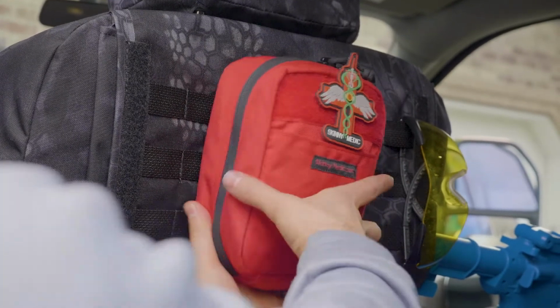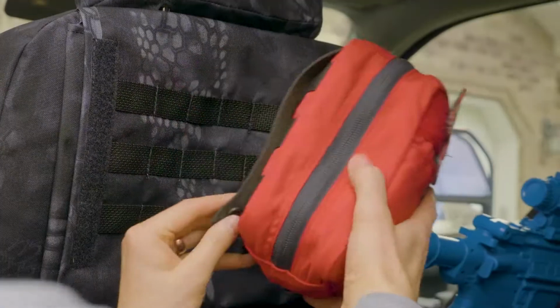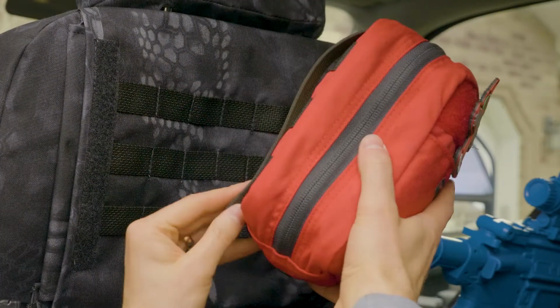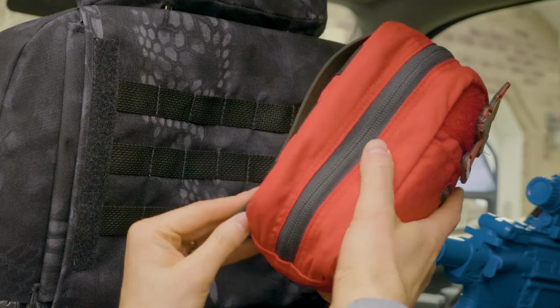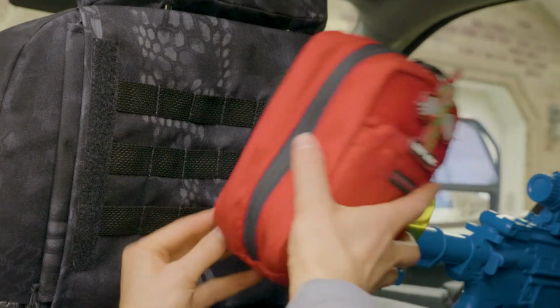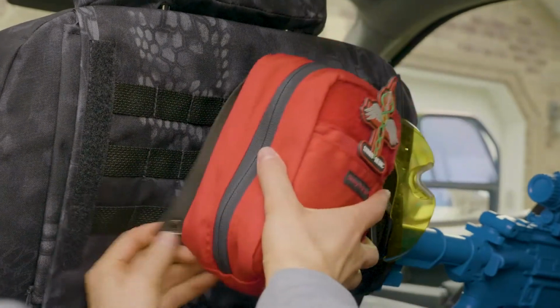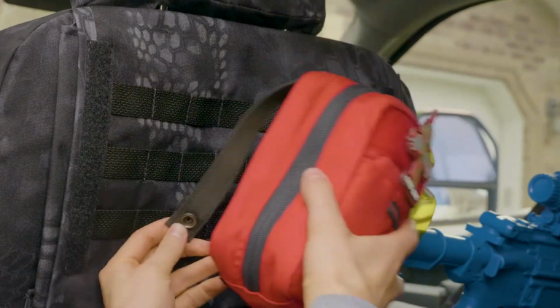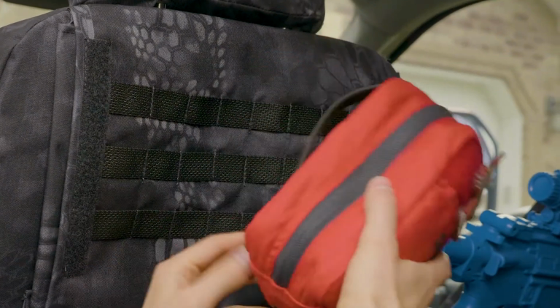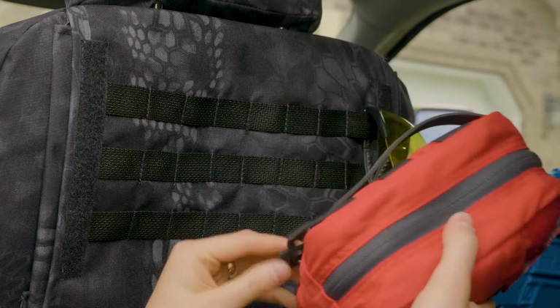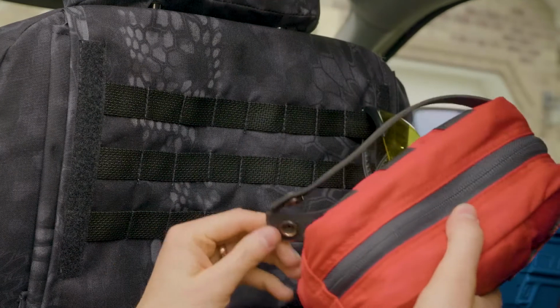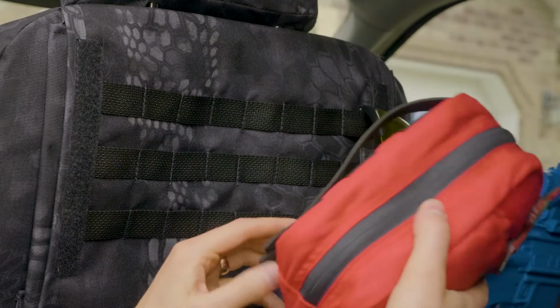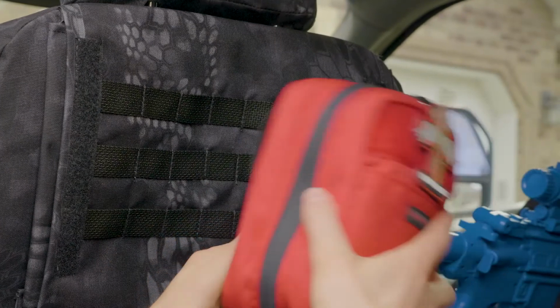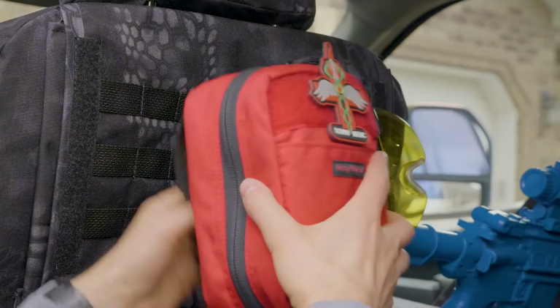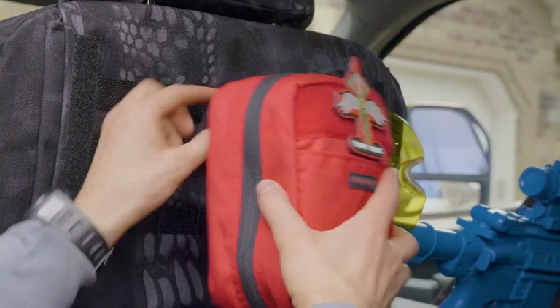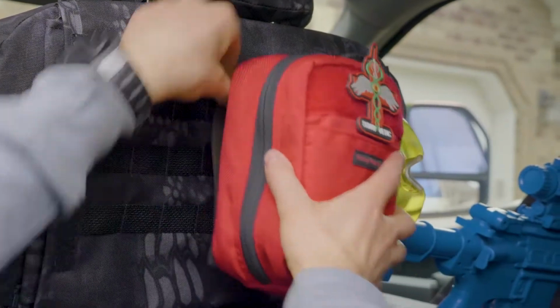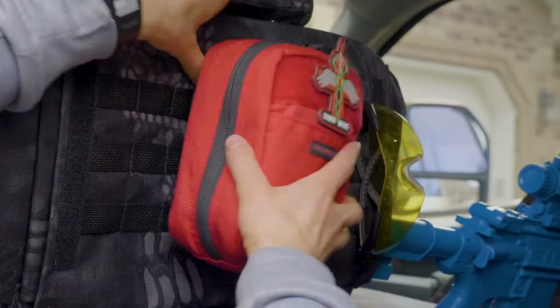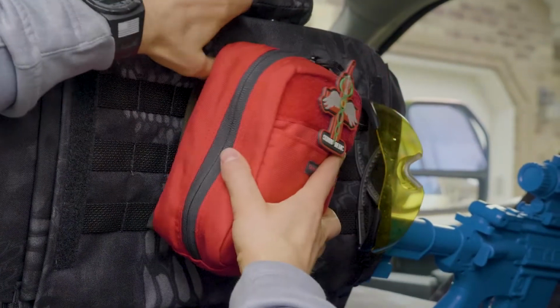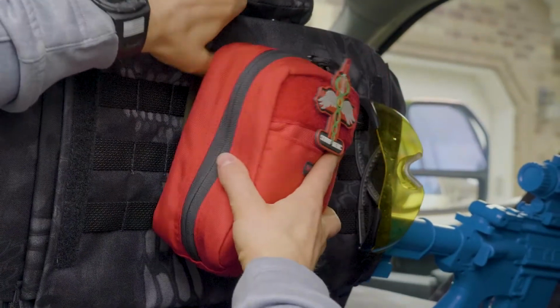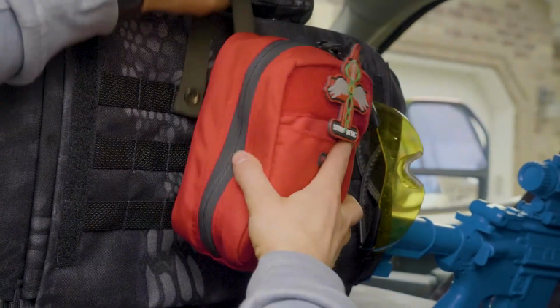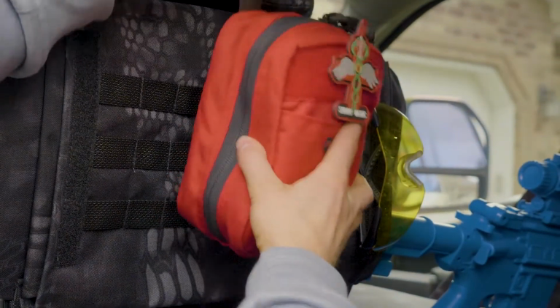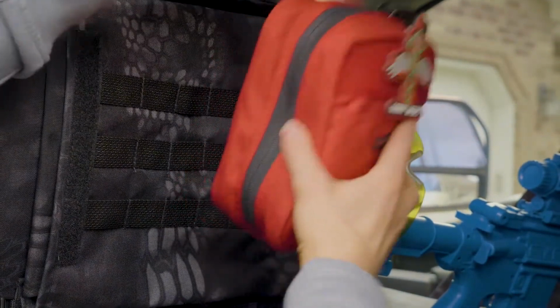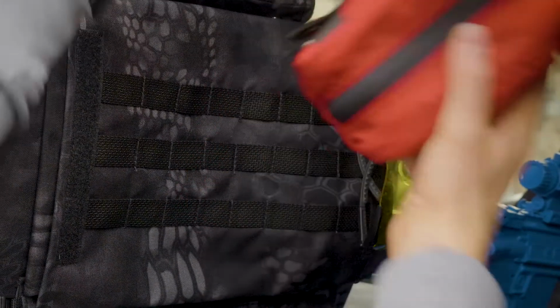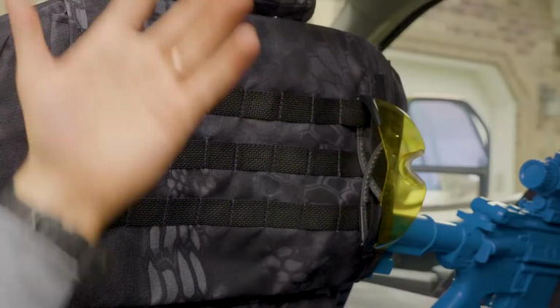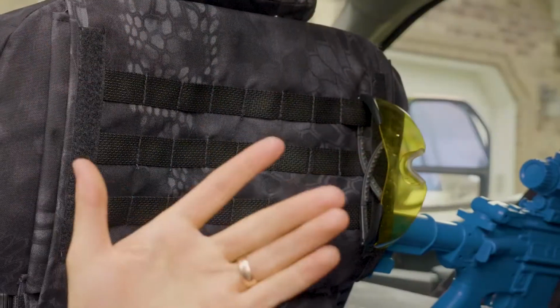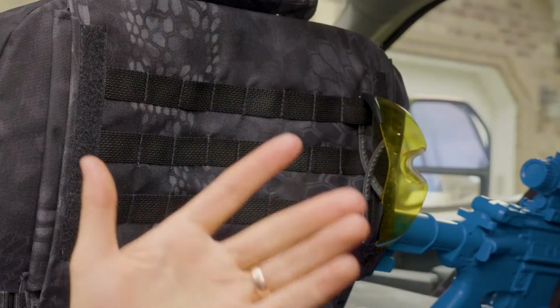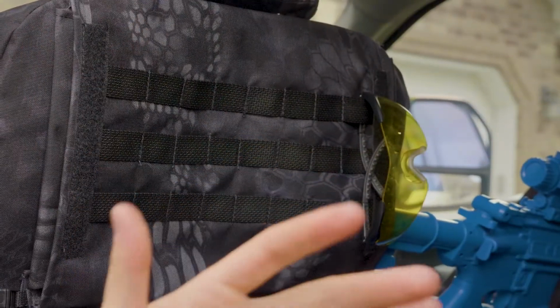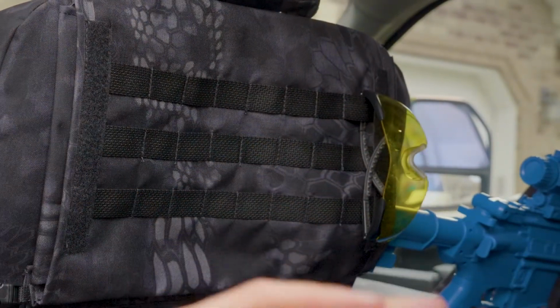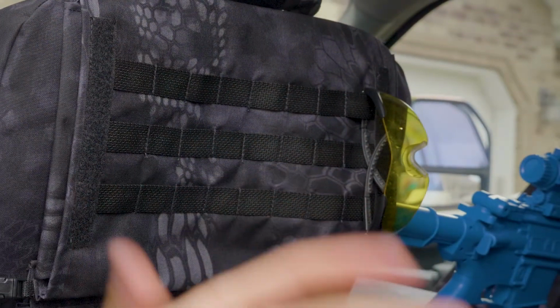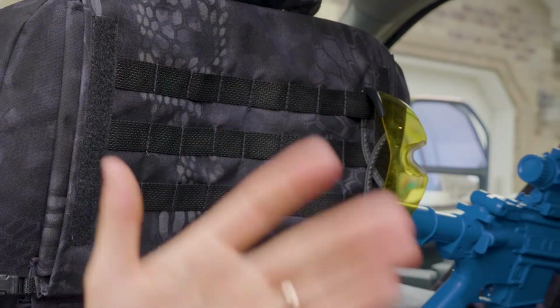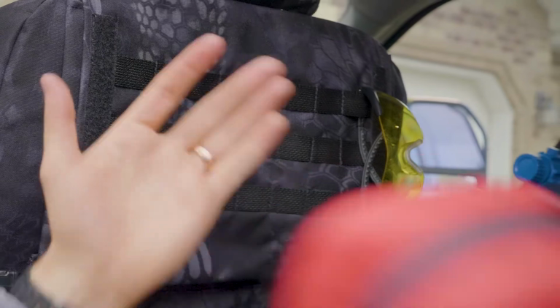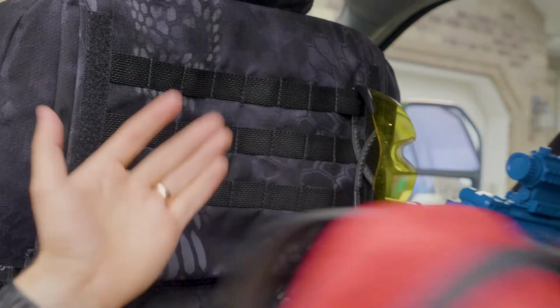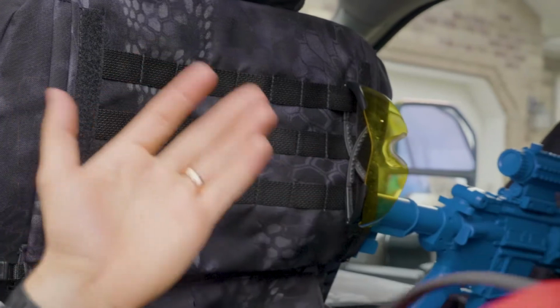When you want to take it off, you just unbuckle the buckles down below and then slide those straps up and out. It mollies on and off very easily.